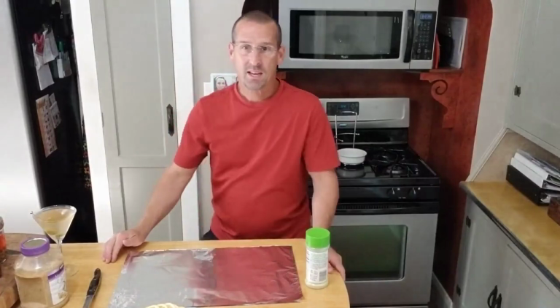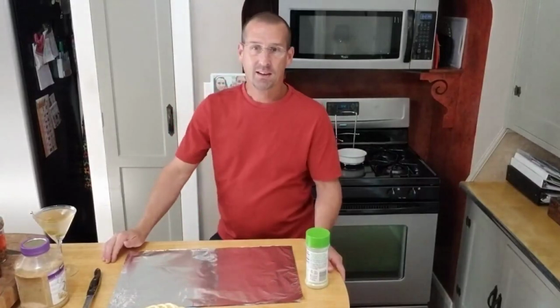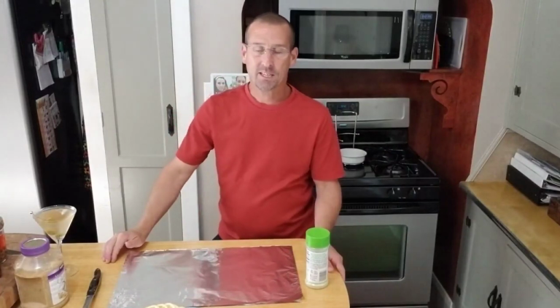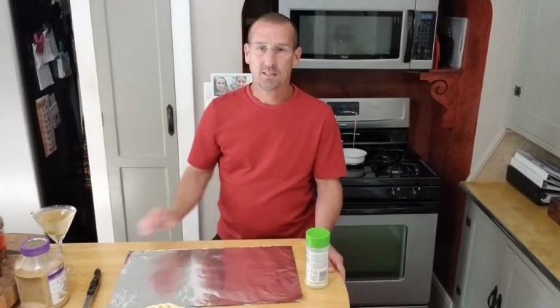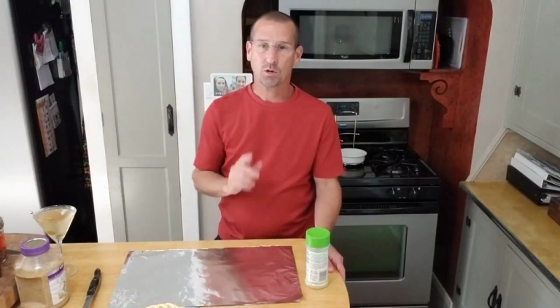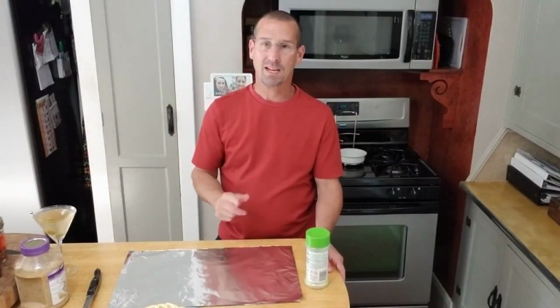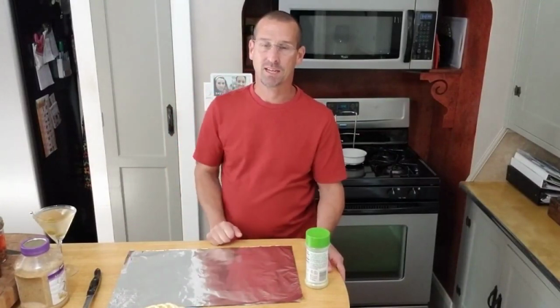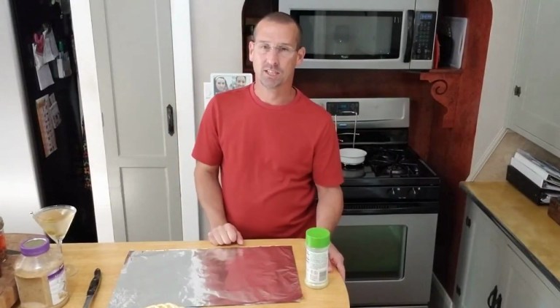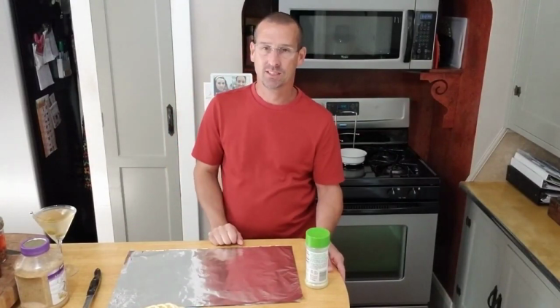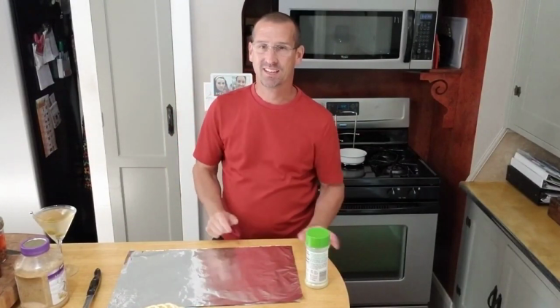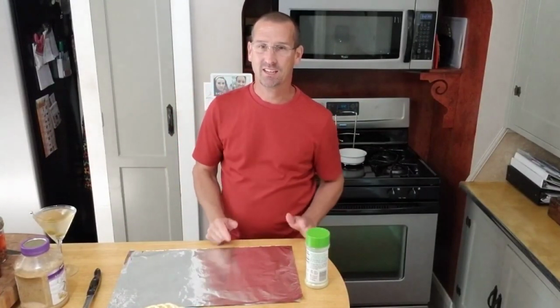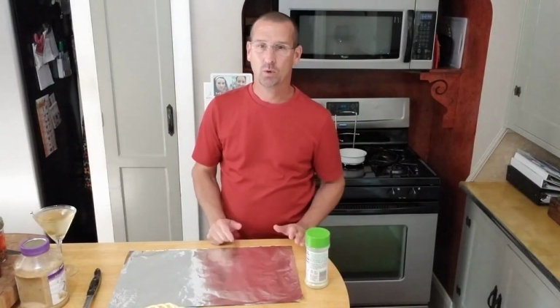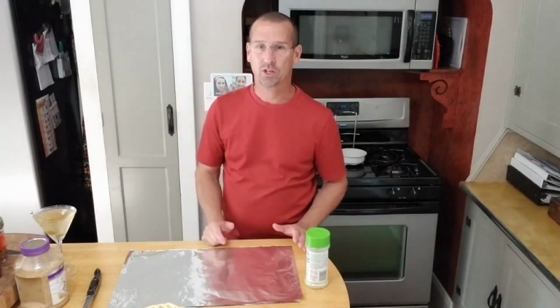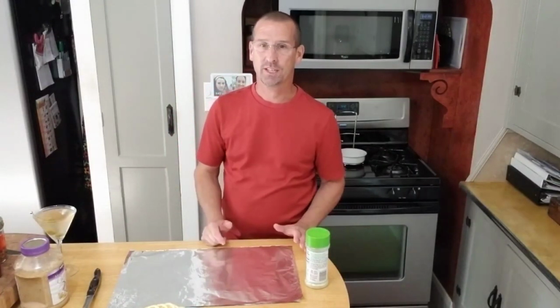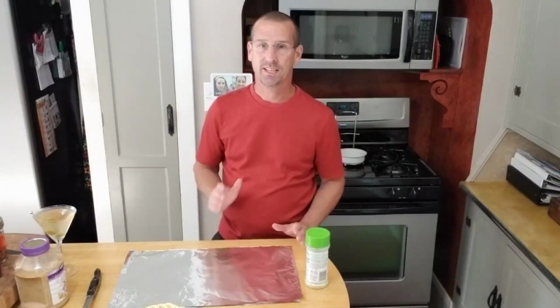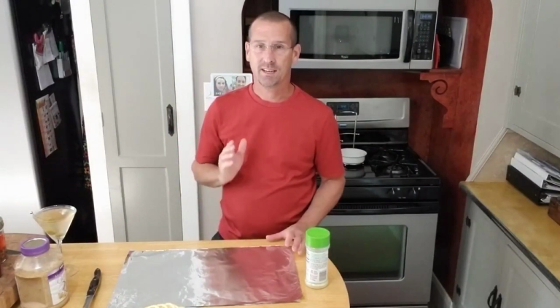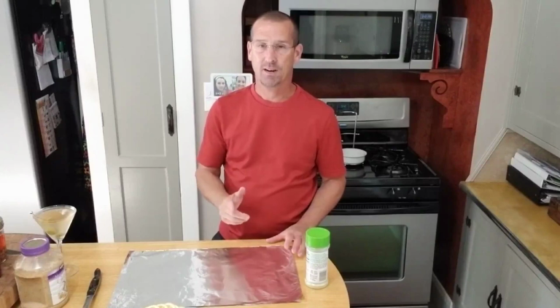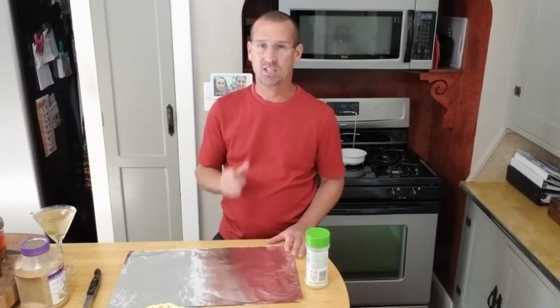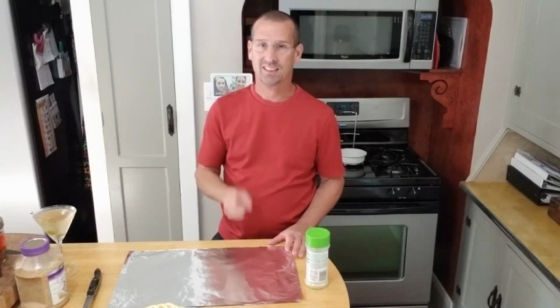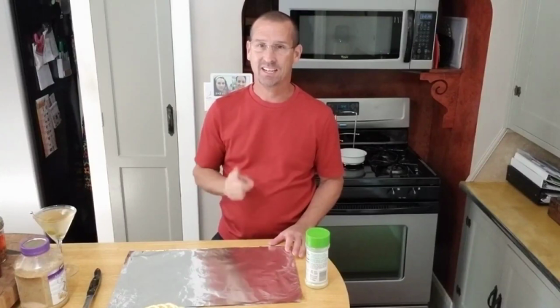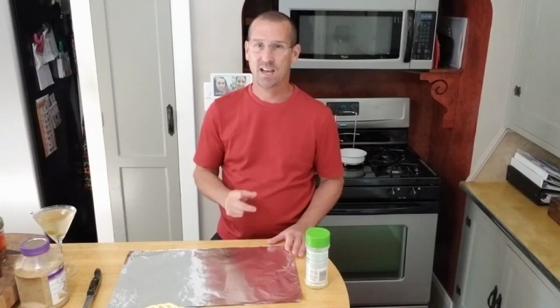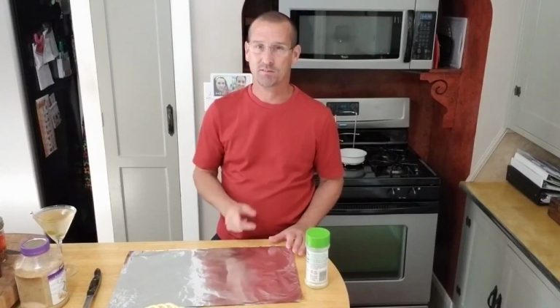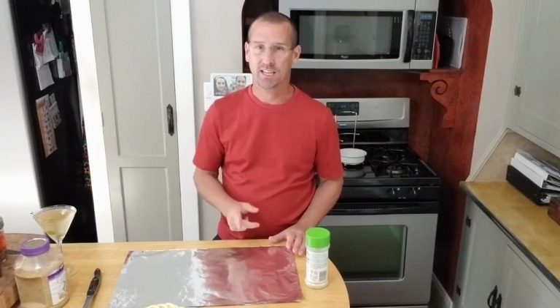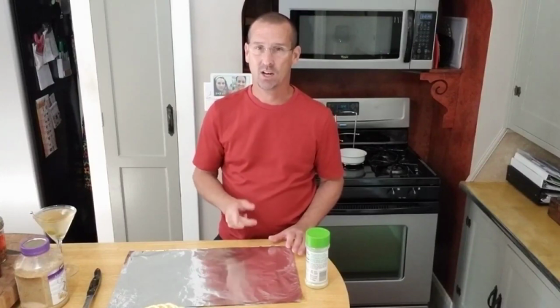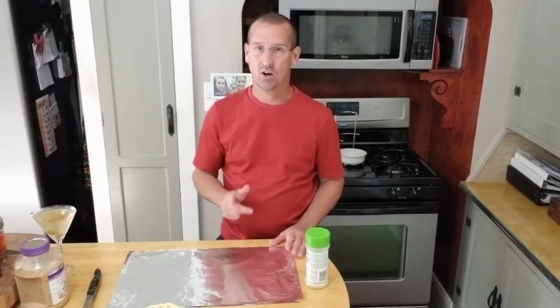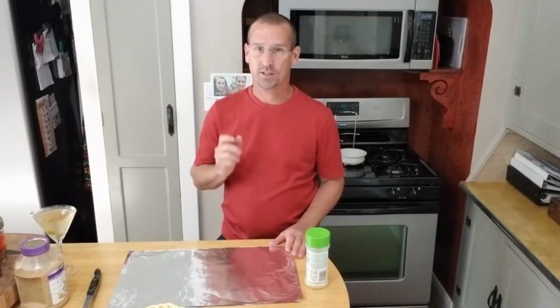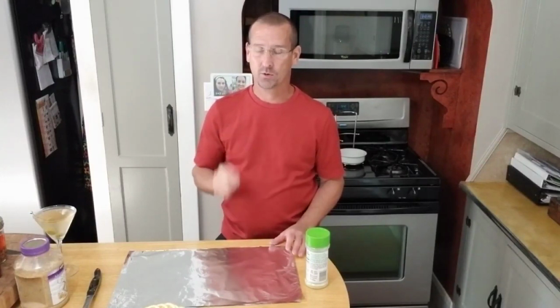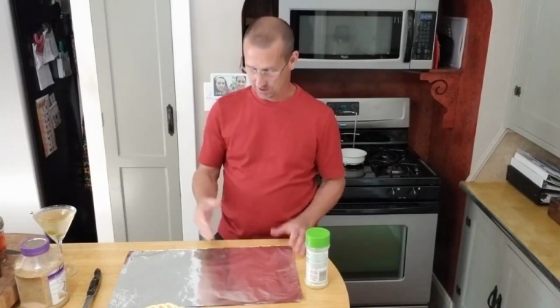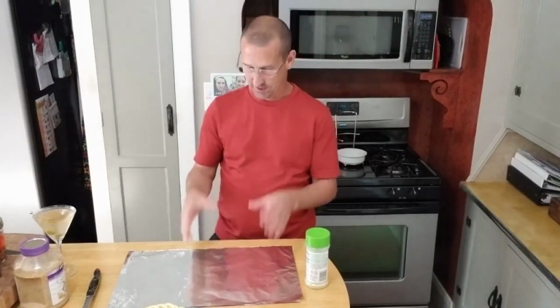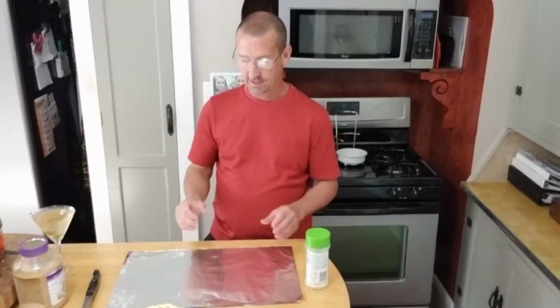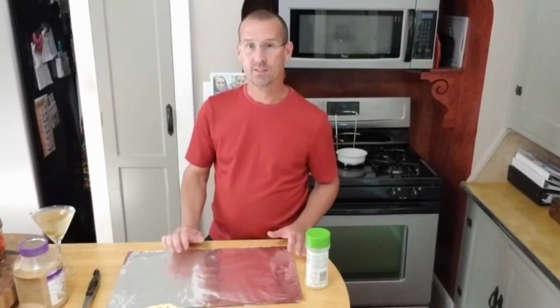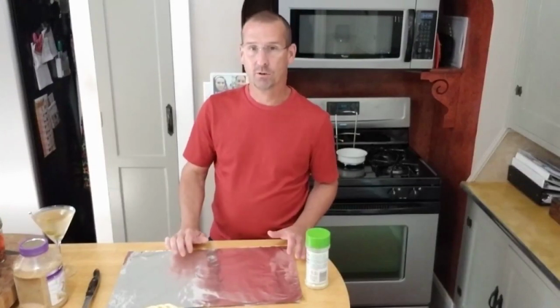Hey everybody! Welcome back to my channel. Today we are cooking fresh Atlantic Salmon Filet on the grill in tin foil.